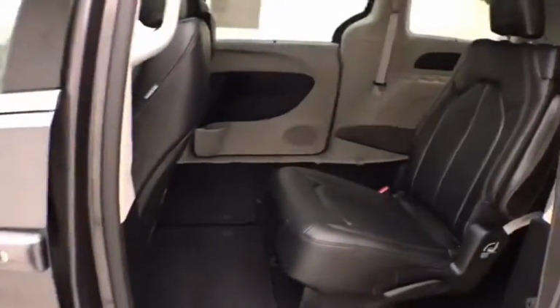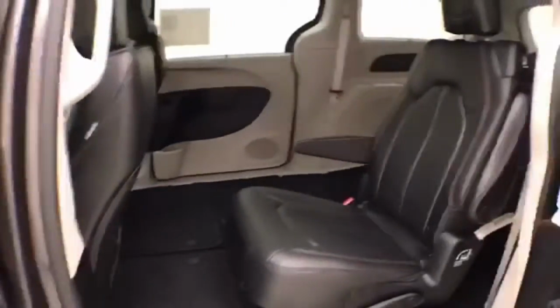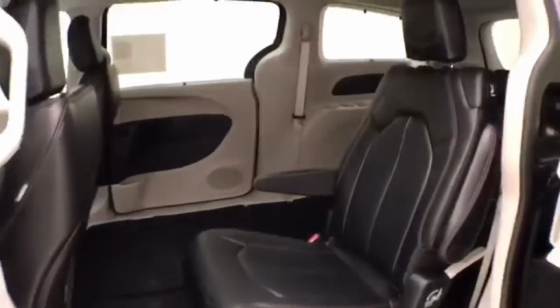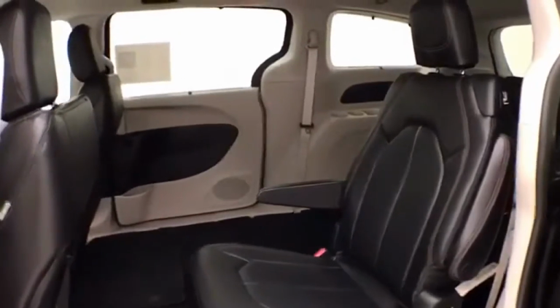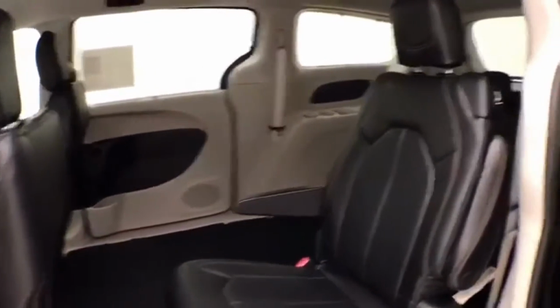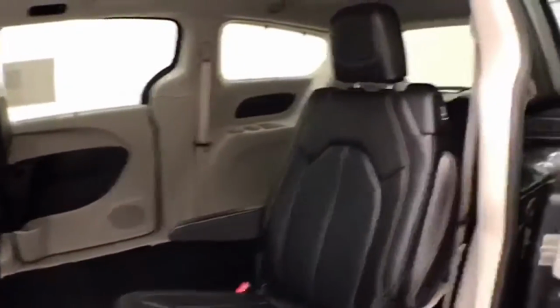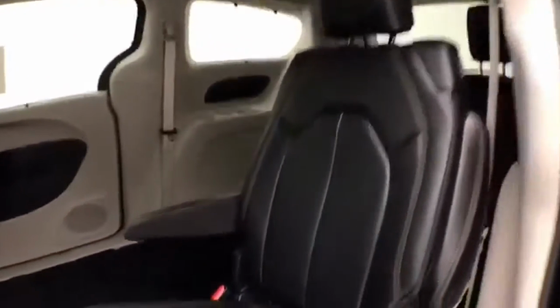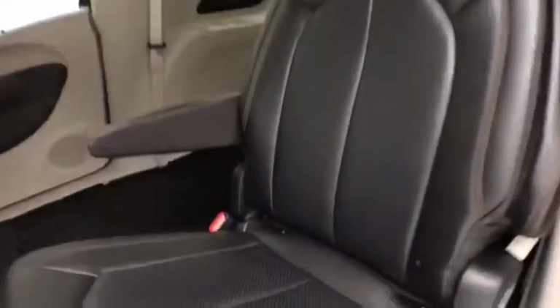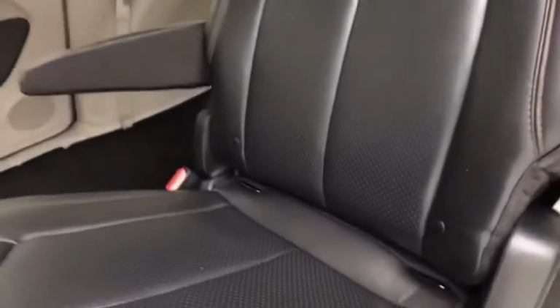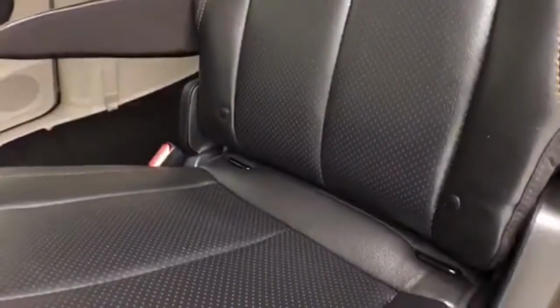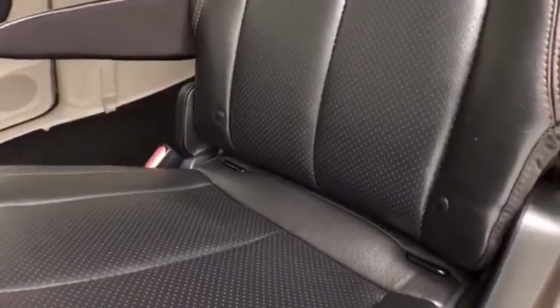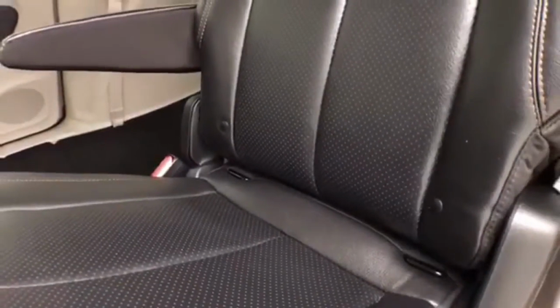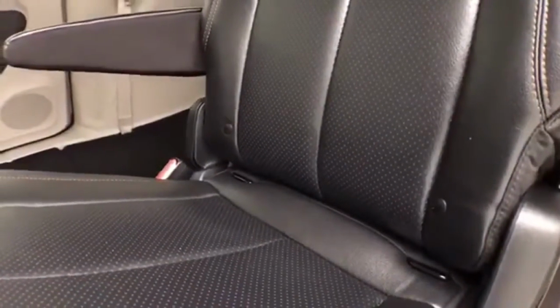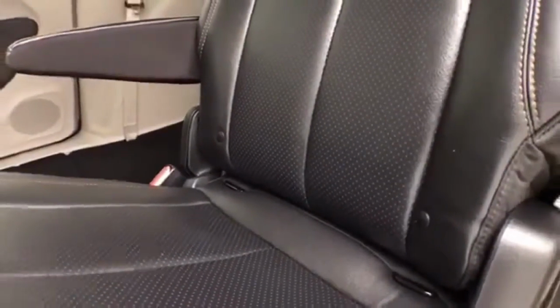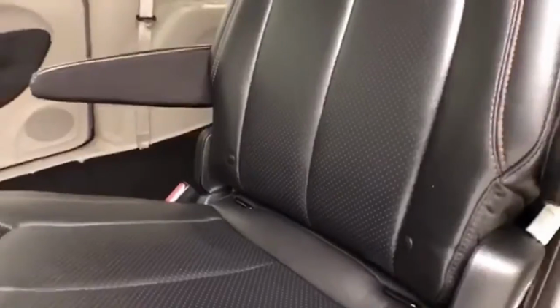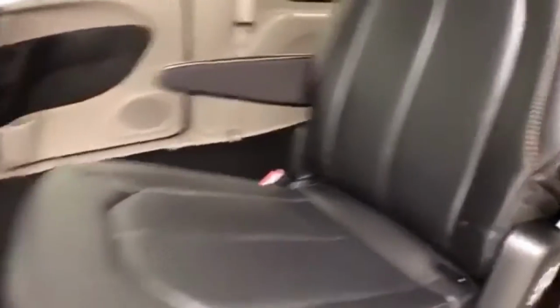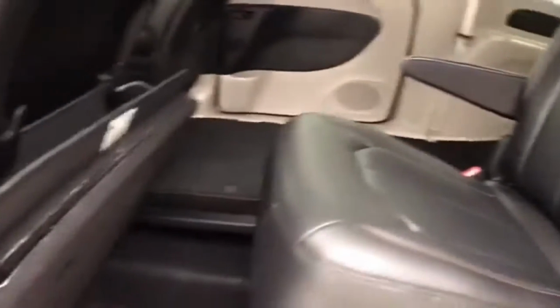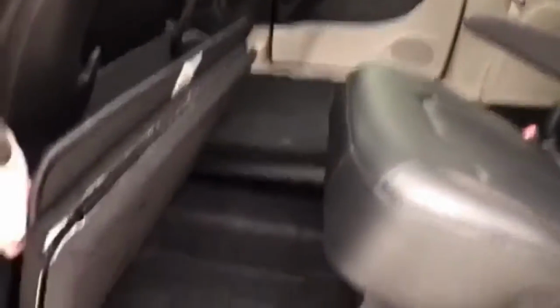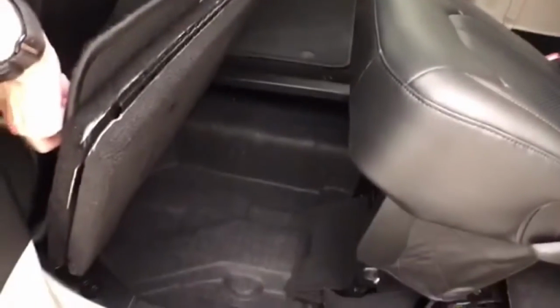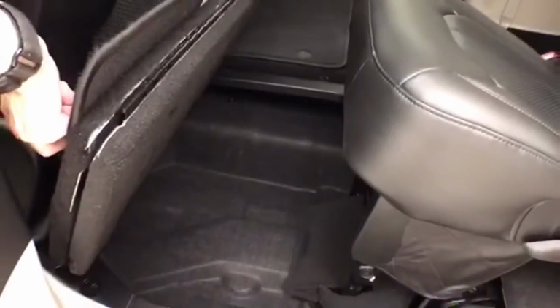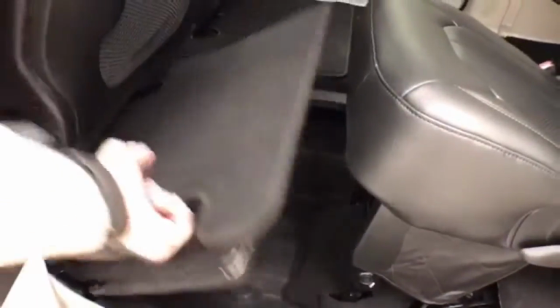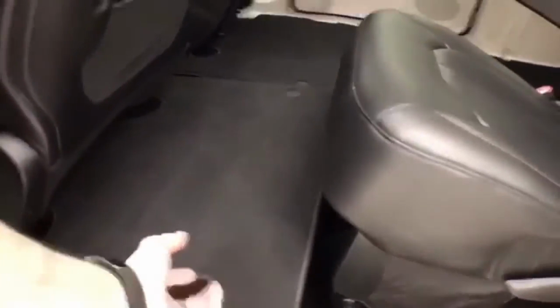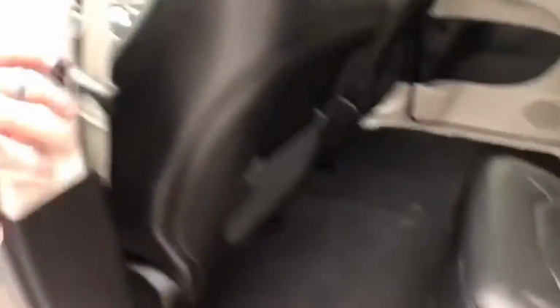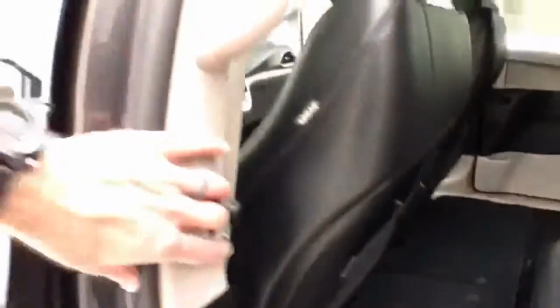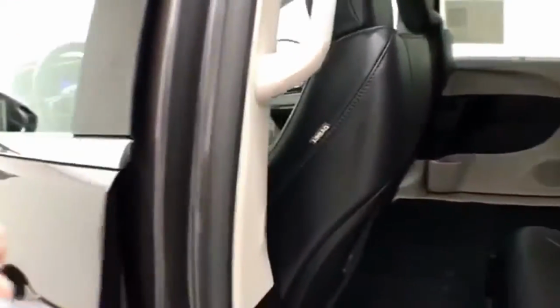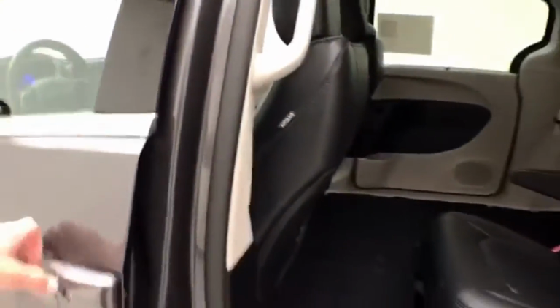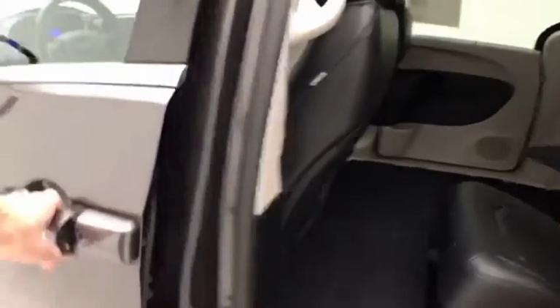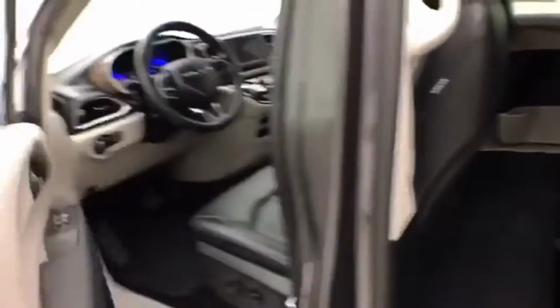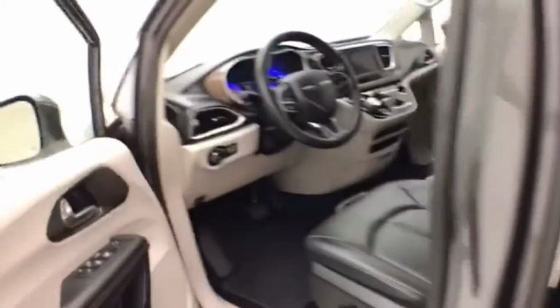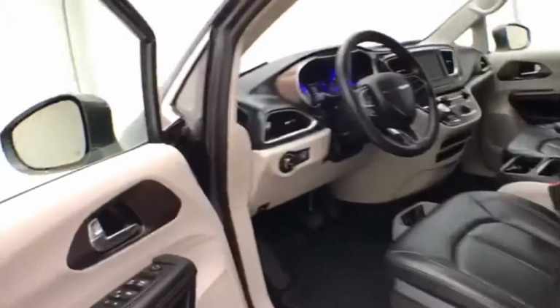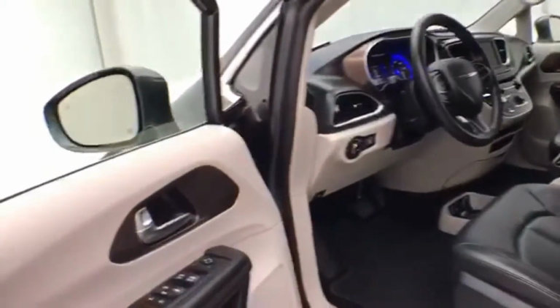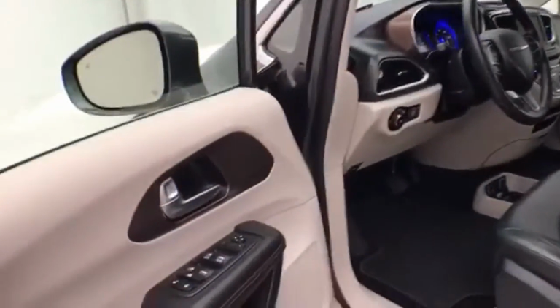High-backed bucket seats in the middle row. Recline, and have hooks in the seats for the latch system to keep child seats completely secure. When they're in the upright position, you have all the additional storage space below. This Touring L has keyless entry with remote starting.